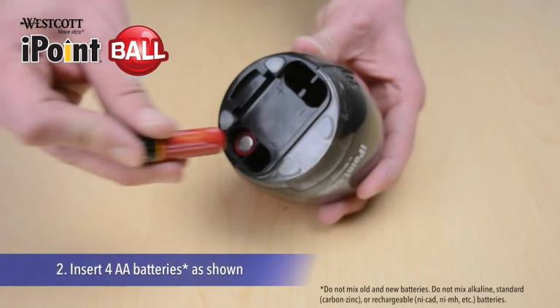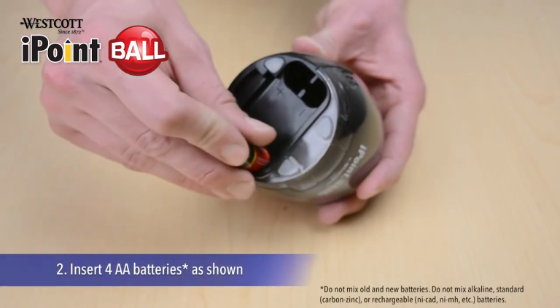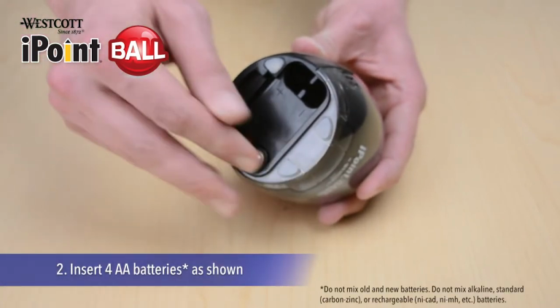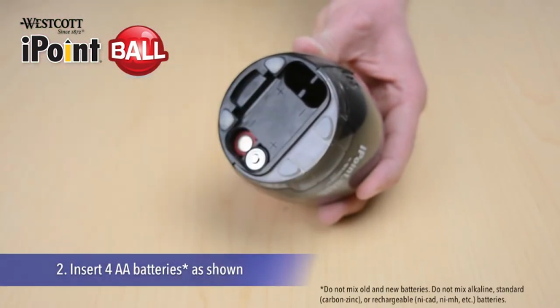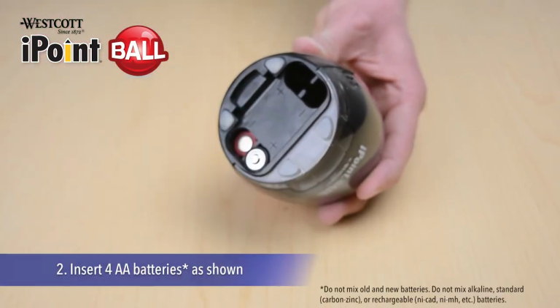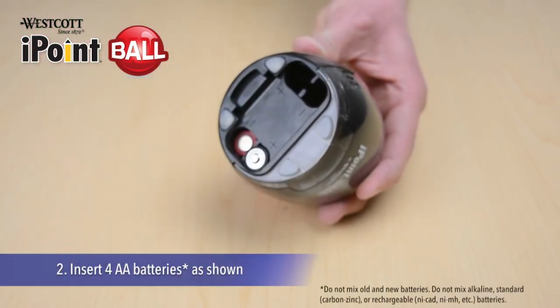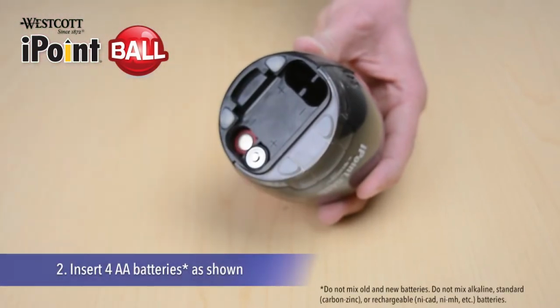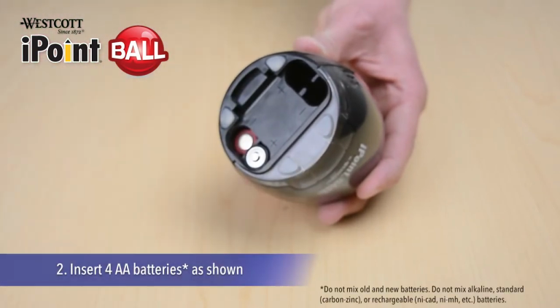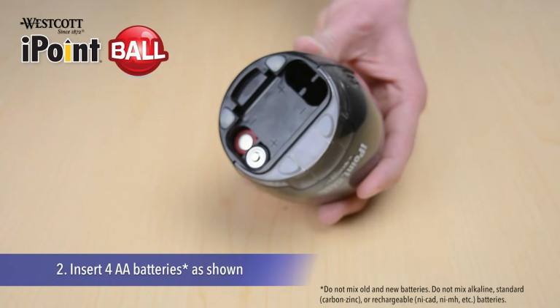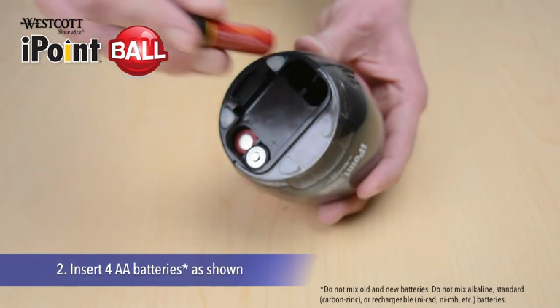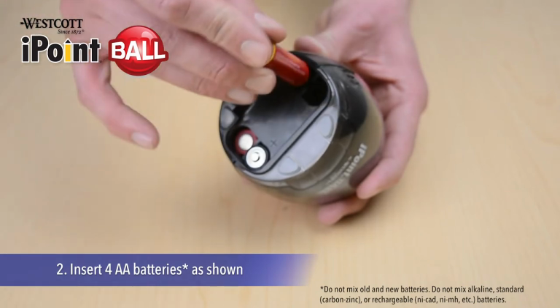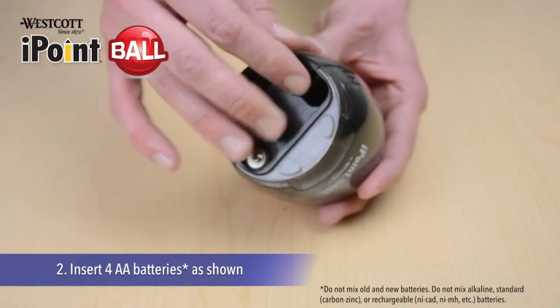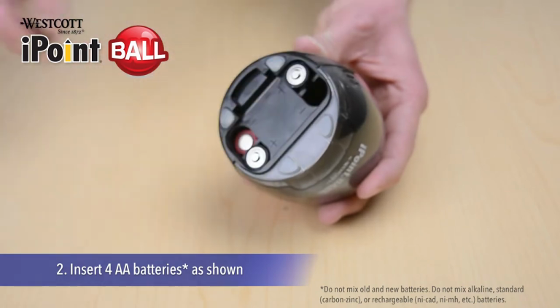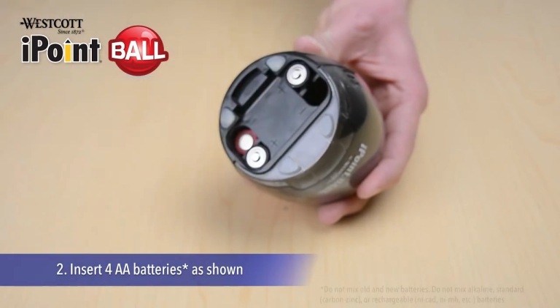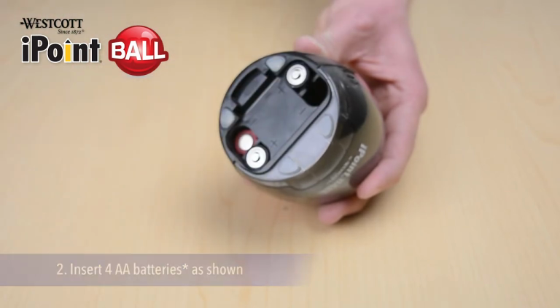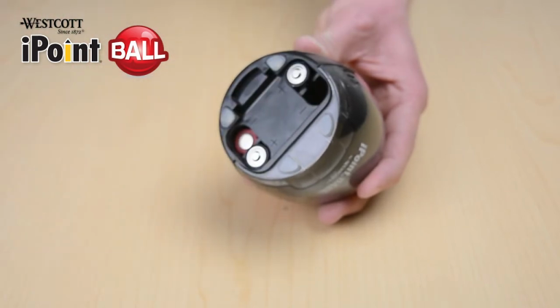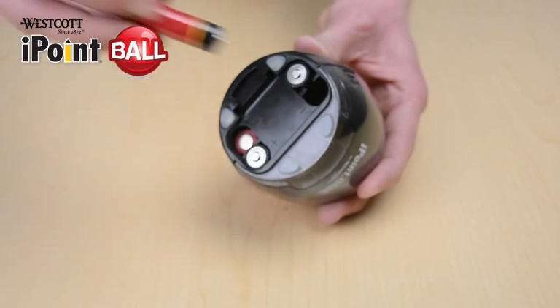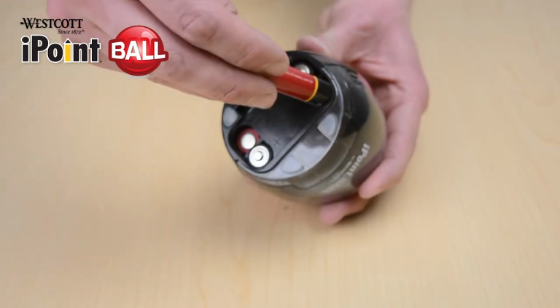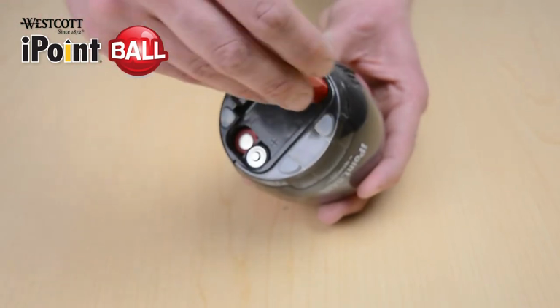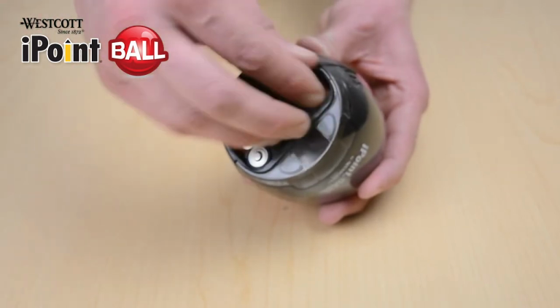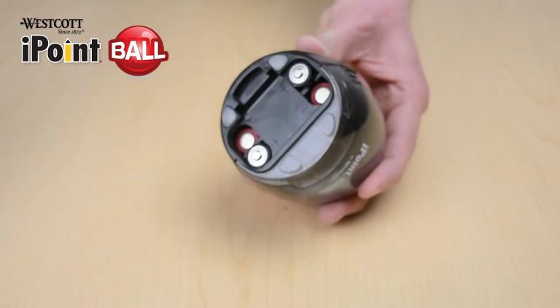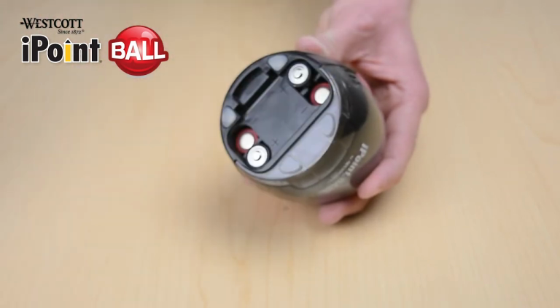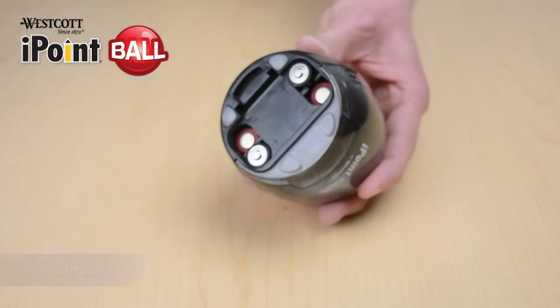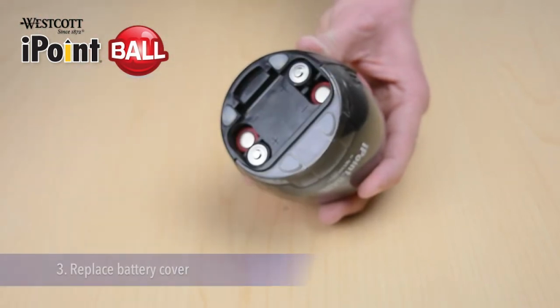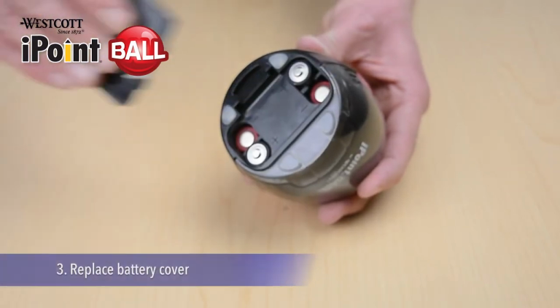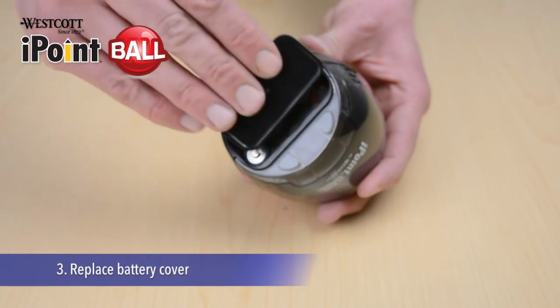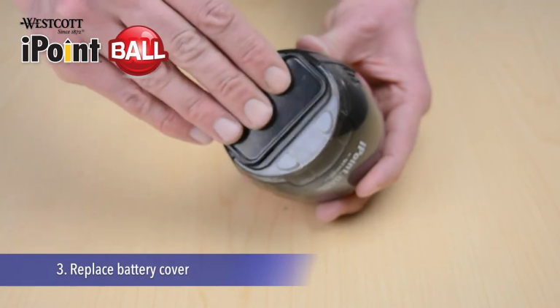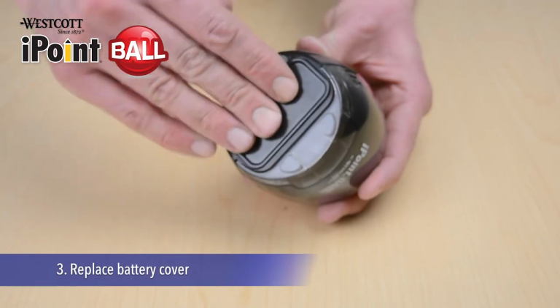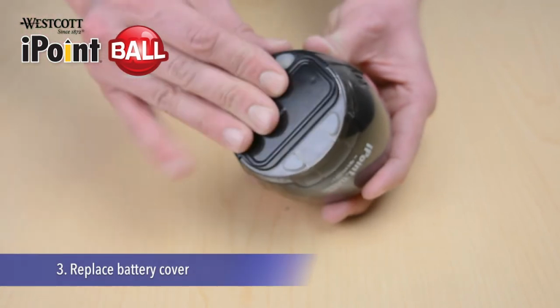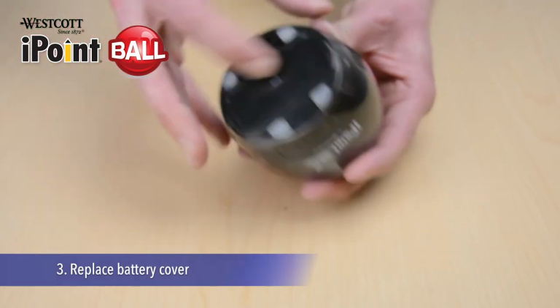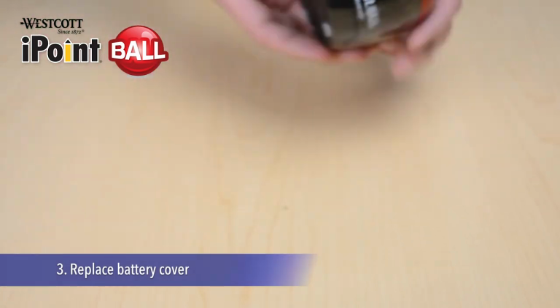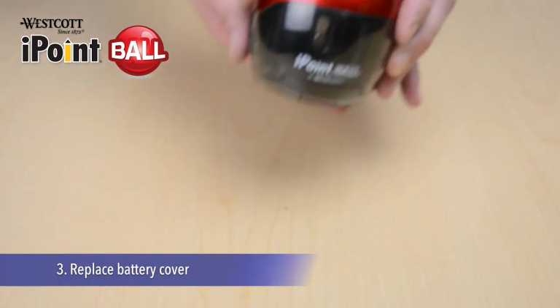Next, insert four AA batteries as shown. Please do not mix old and new batteries. Once inserted, replace the cap.